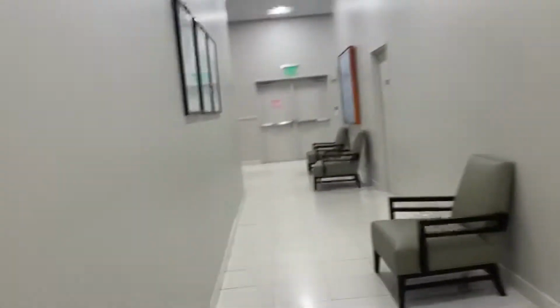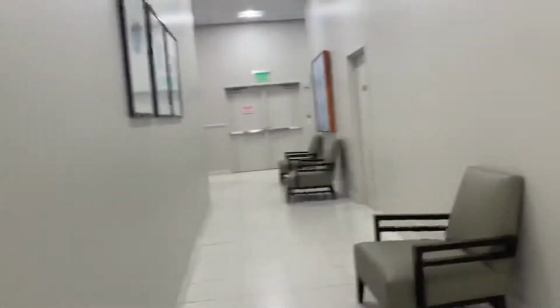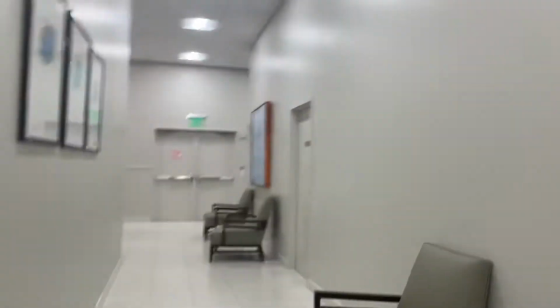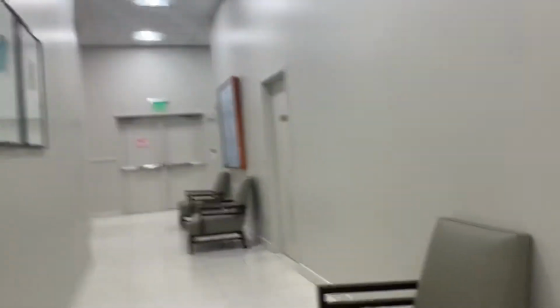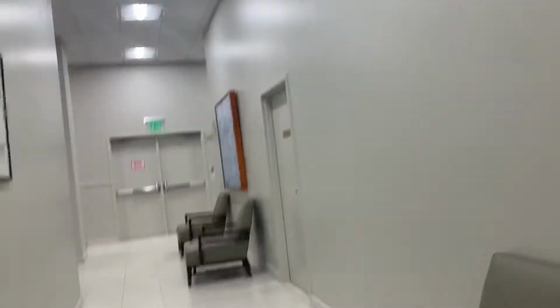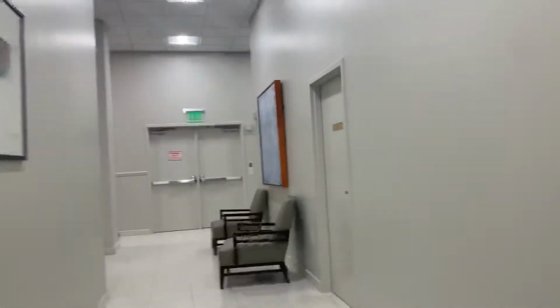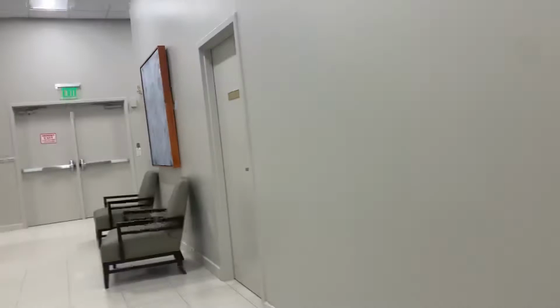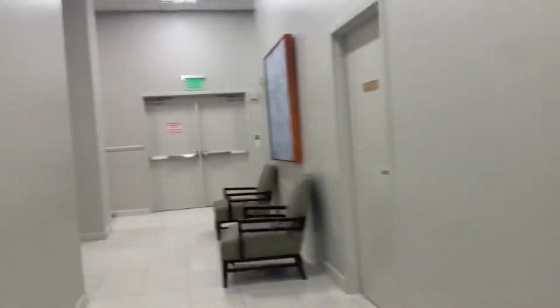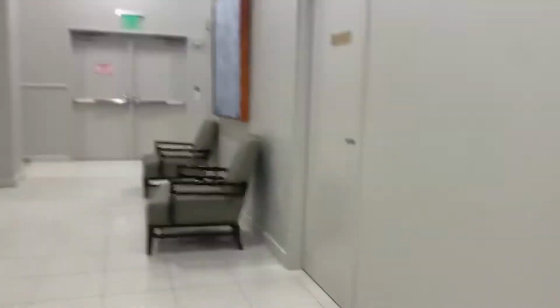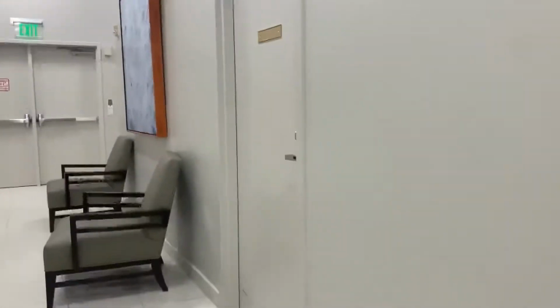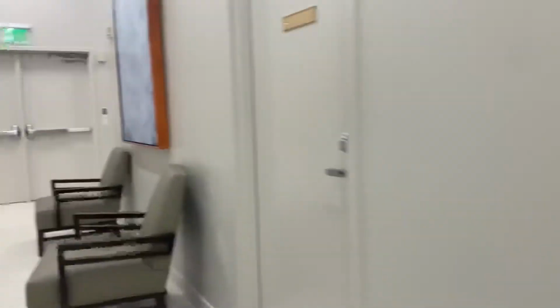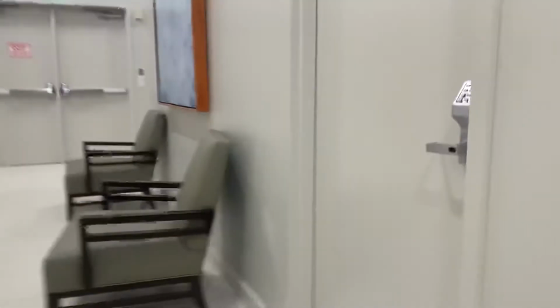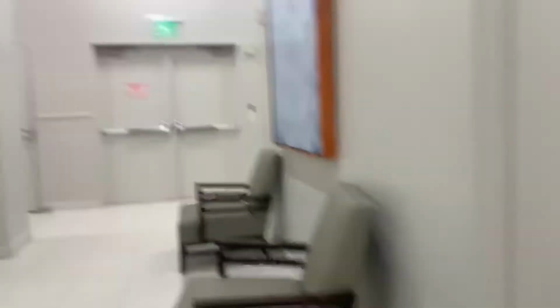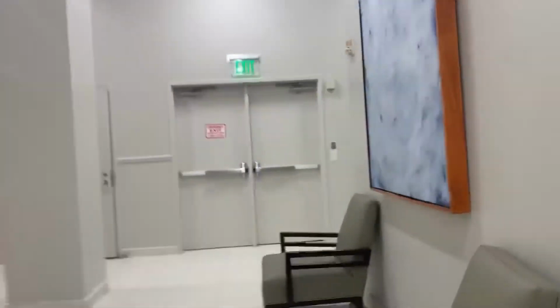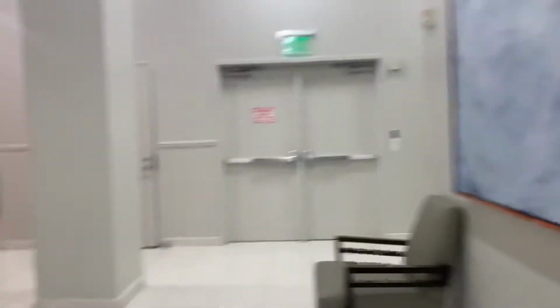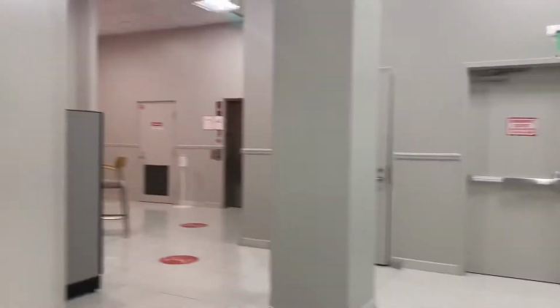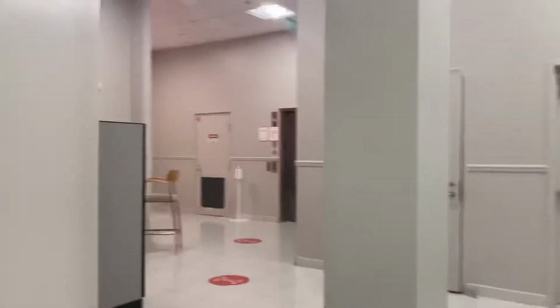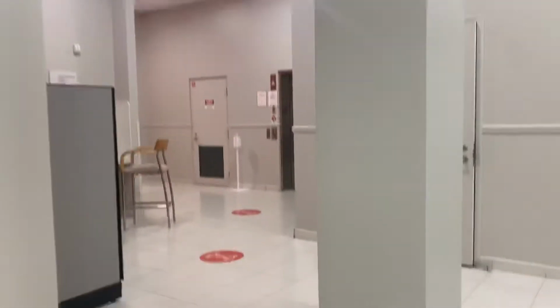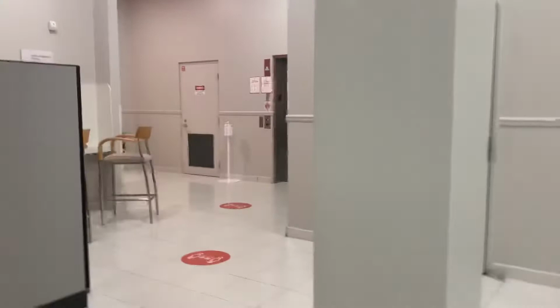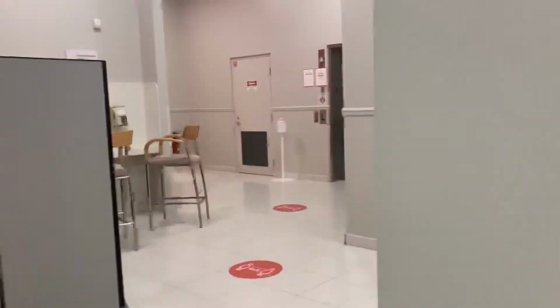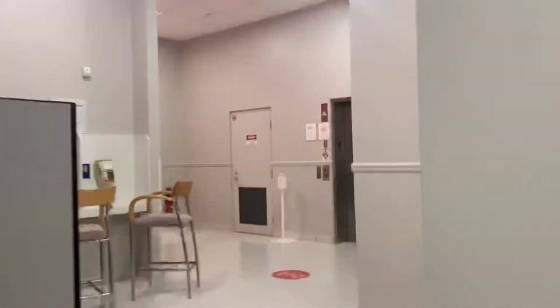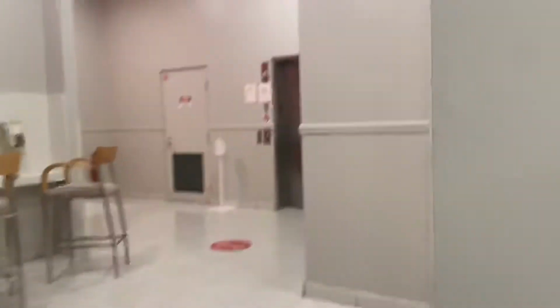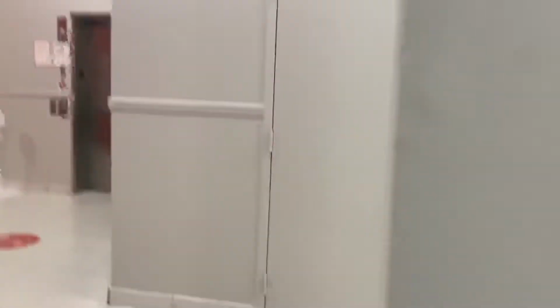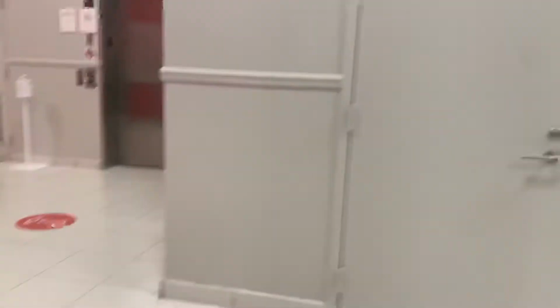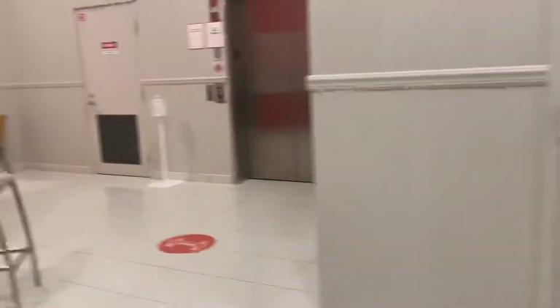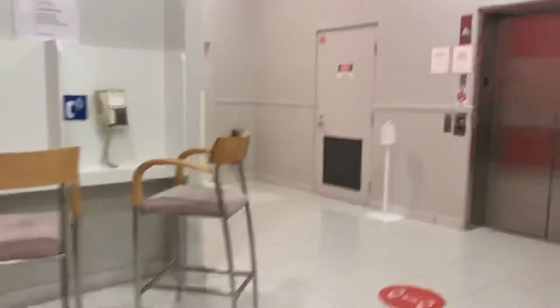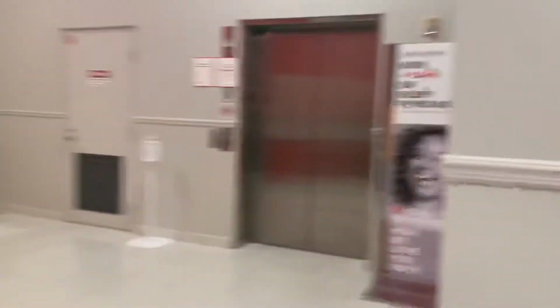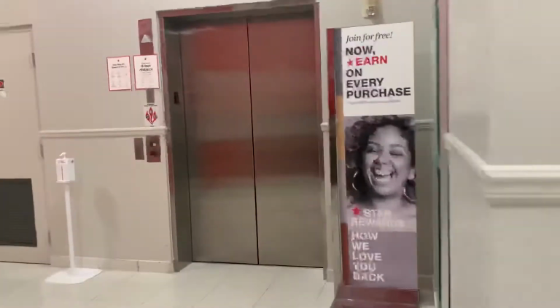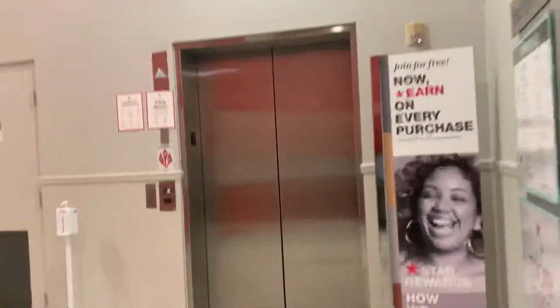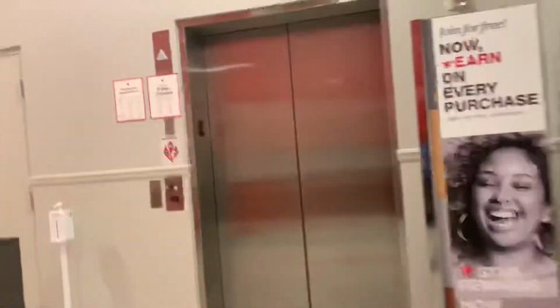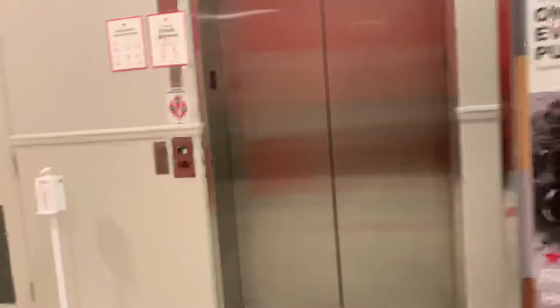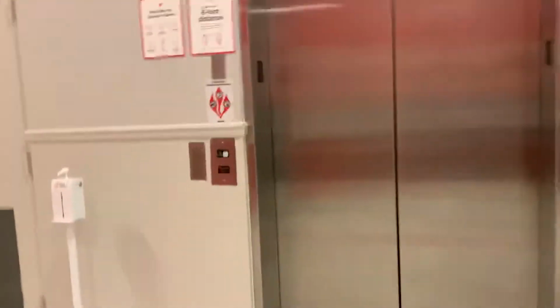This is my third least favorite elevator in the mall, talking about just the anchor stores, not the Watmala elevators. This is a pretty long hallway. This is a Schindler 300-series.